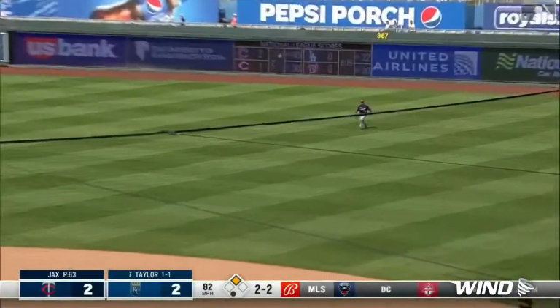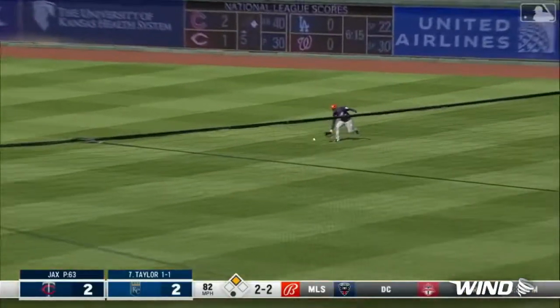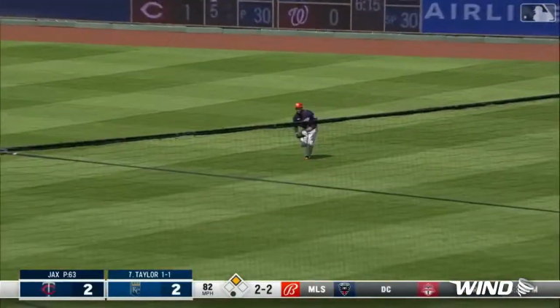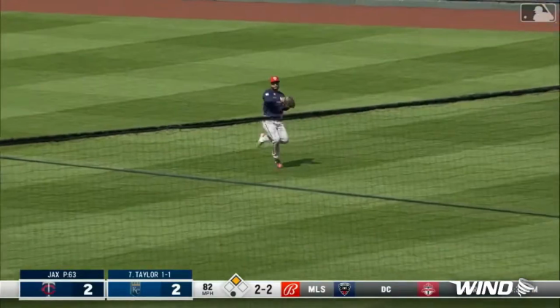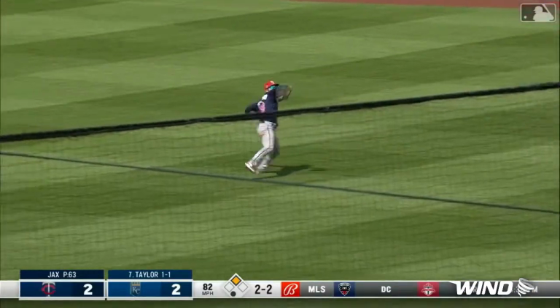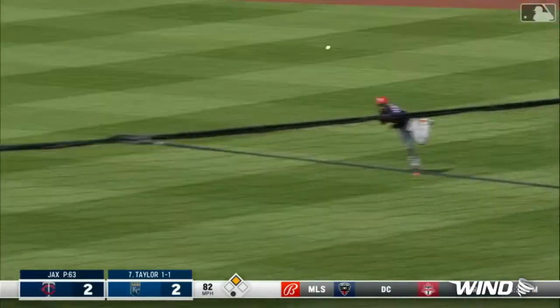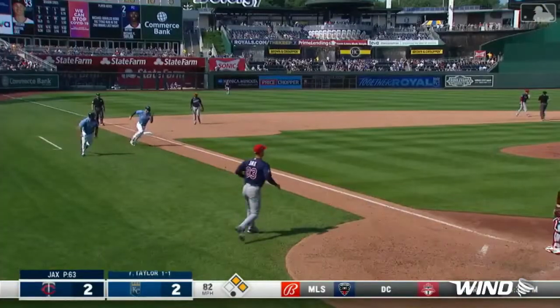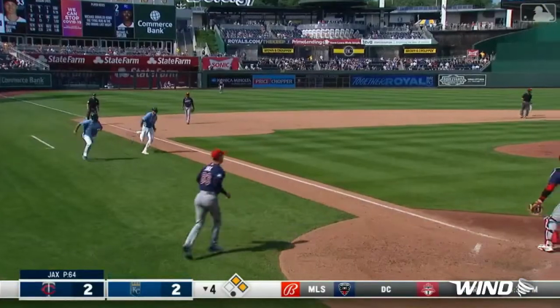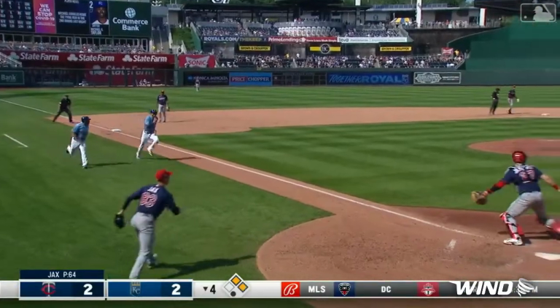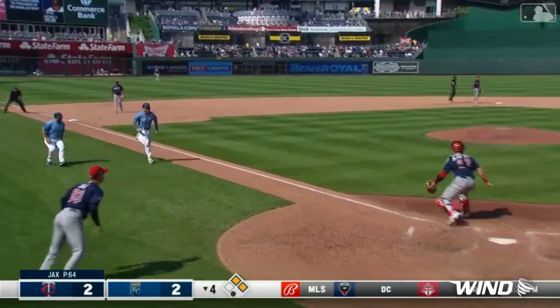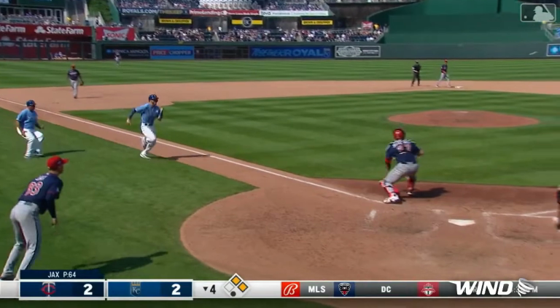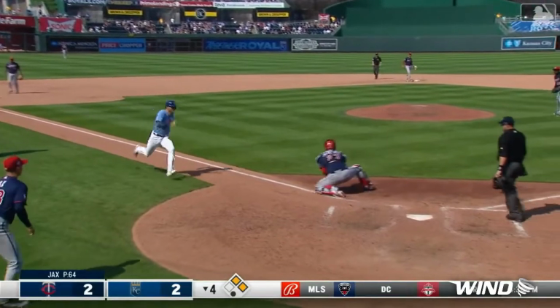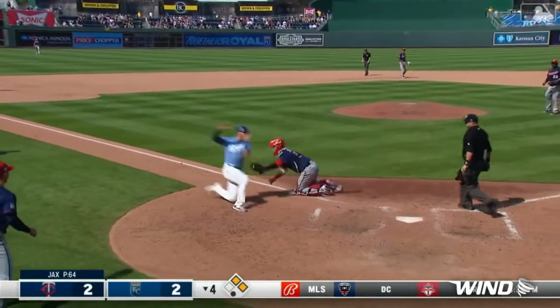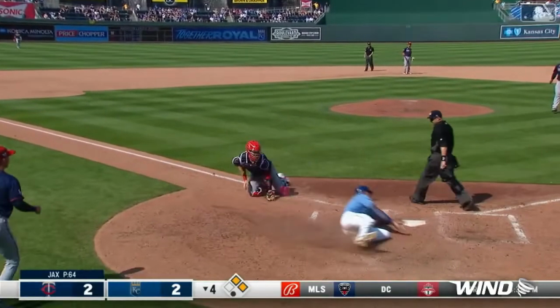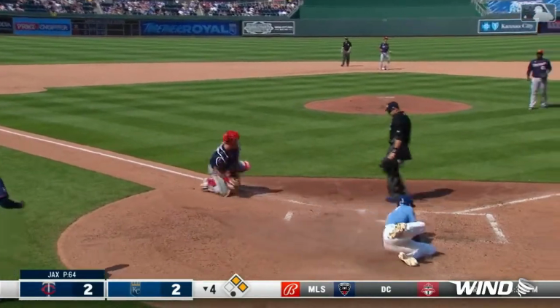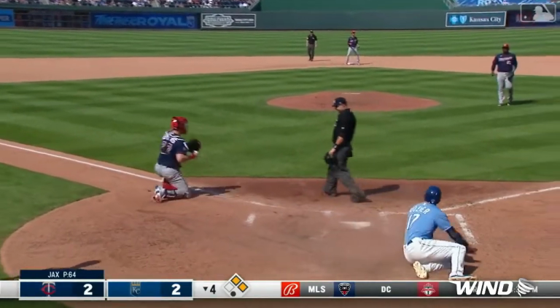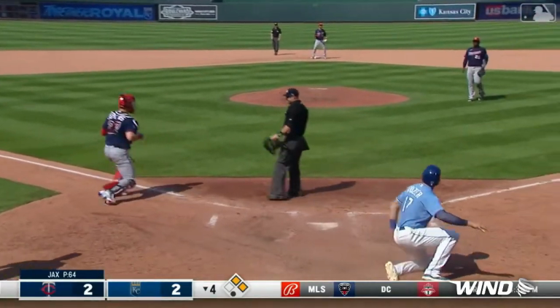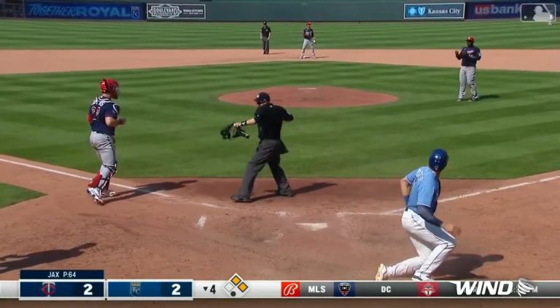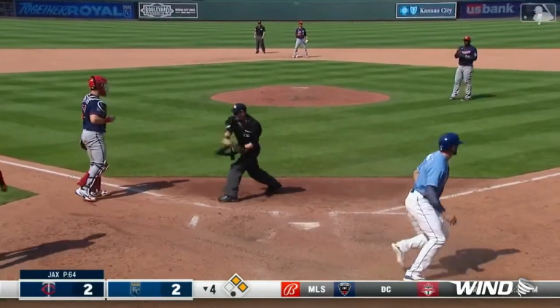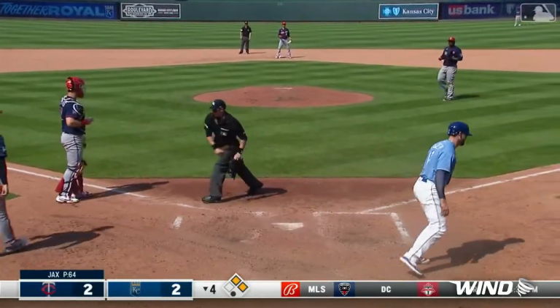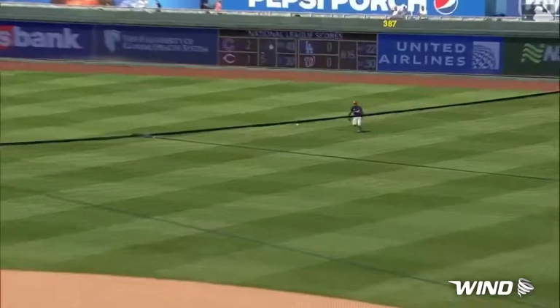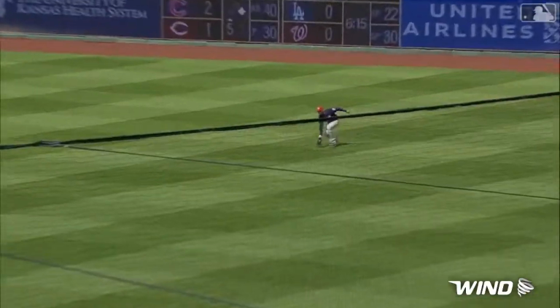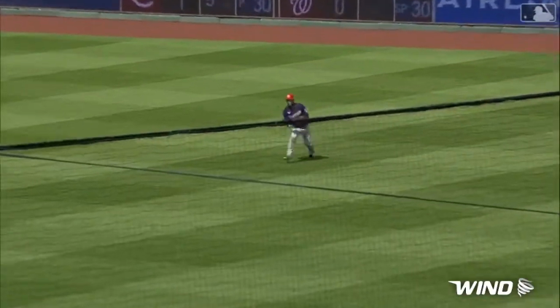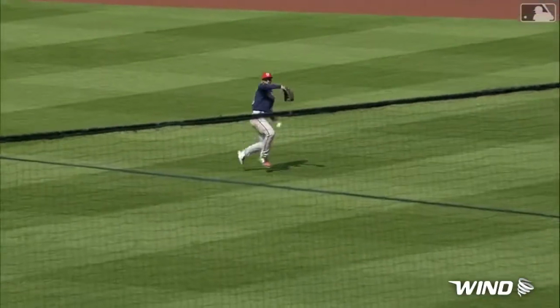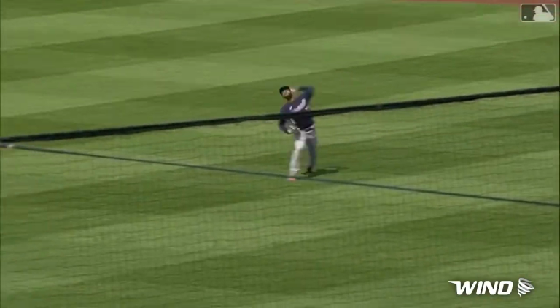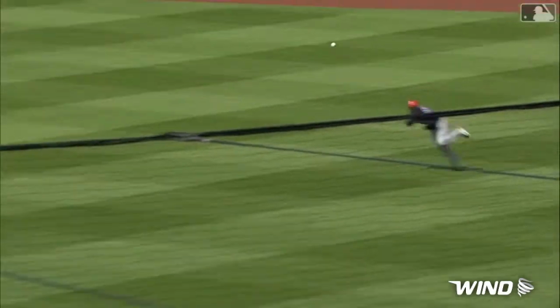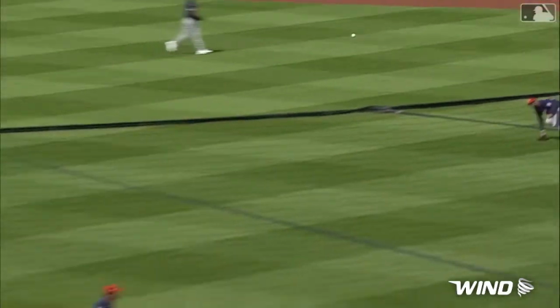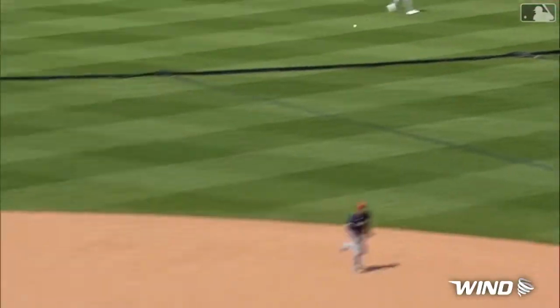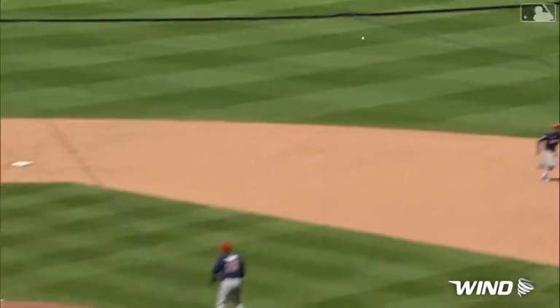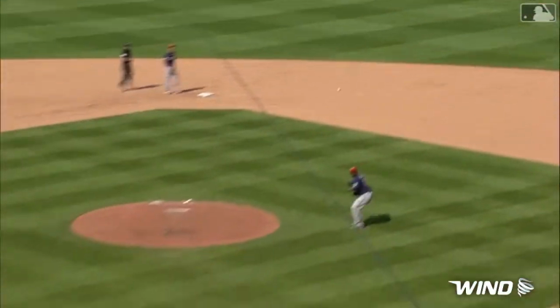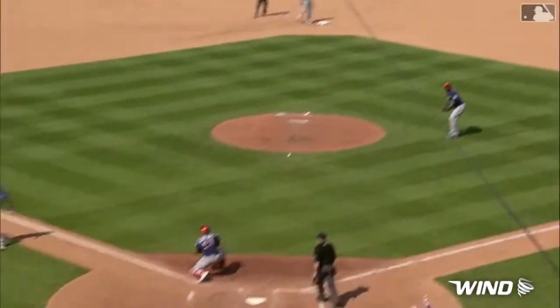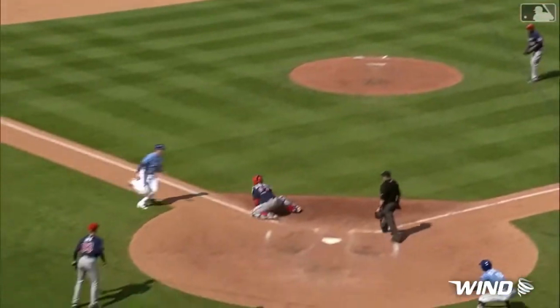Right field. Runner being waved around third. And he's out. Lakewell — here comes a strong throw. Right there, Dozier.